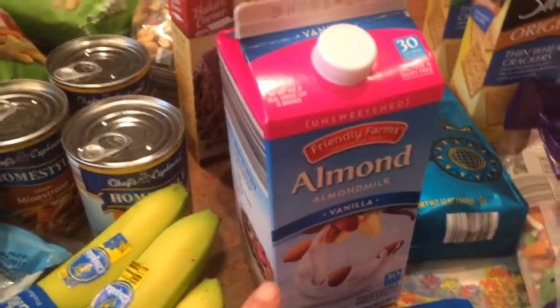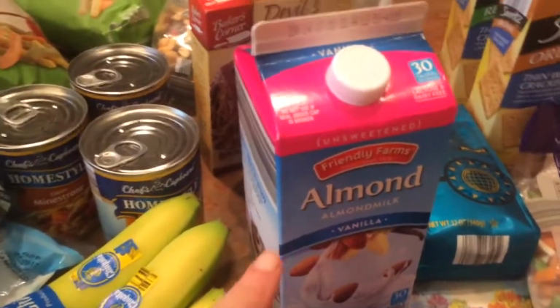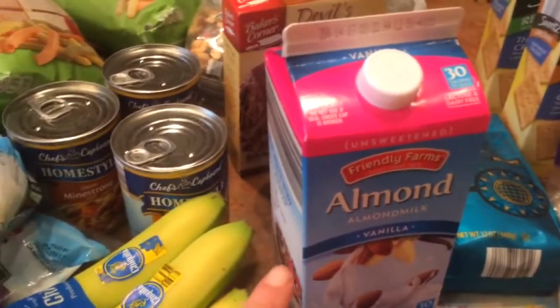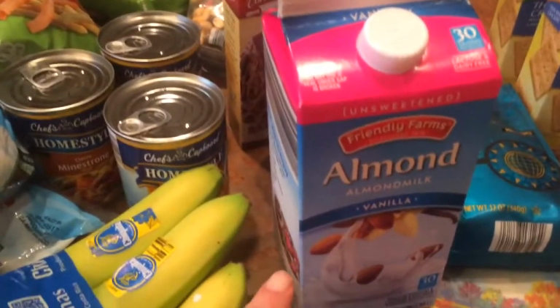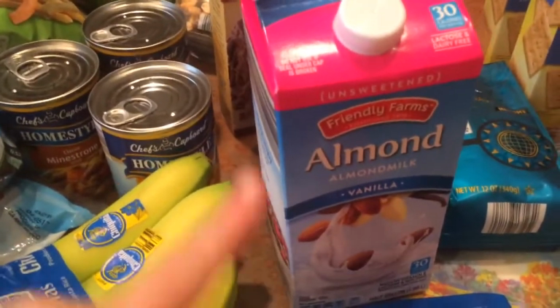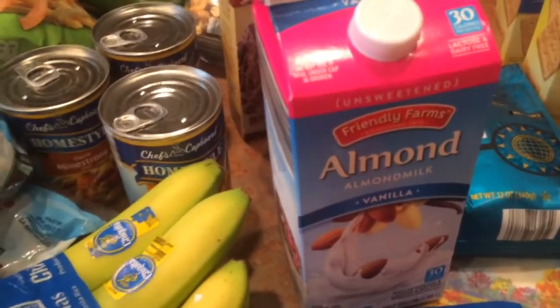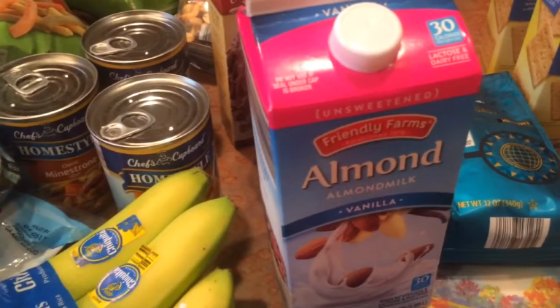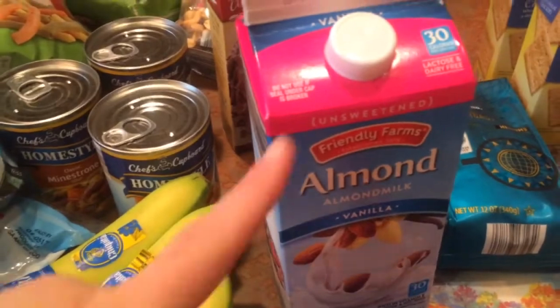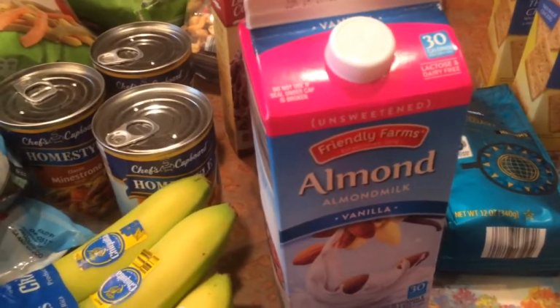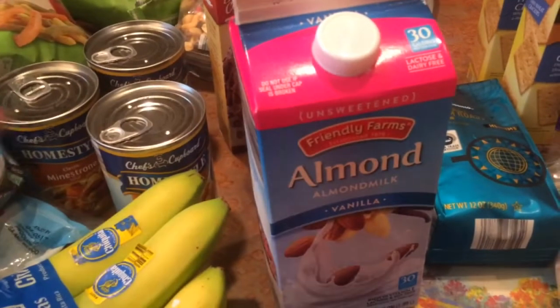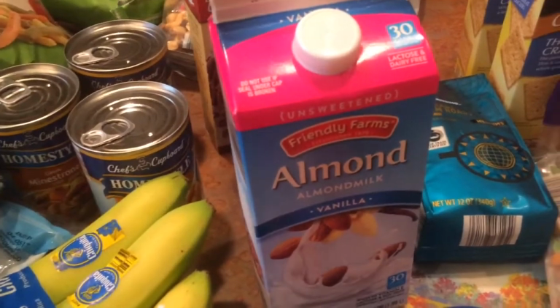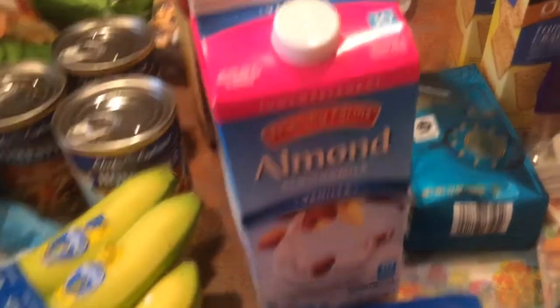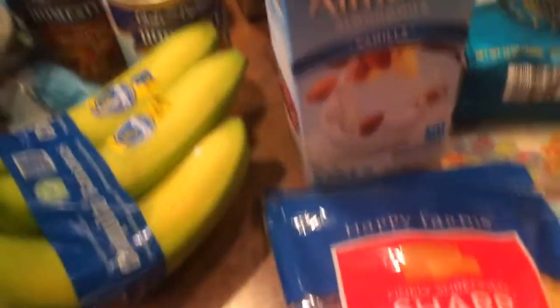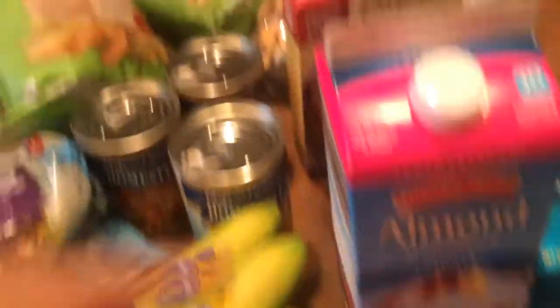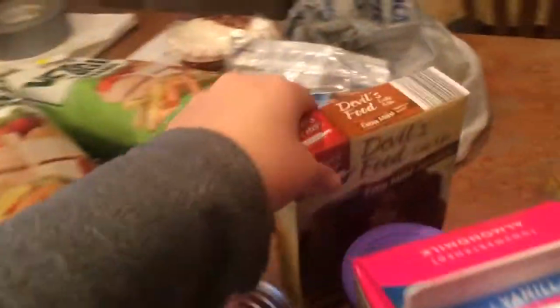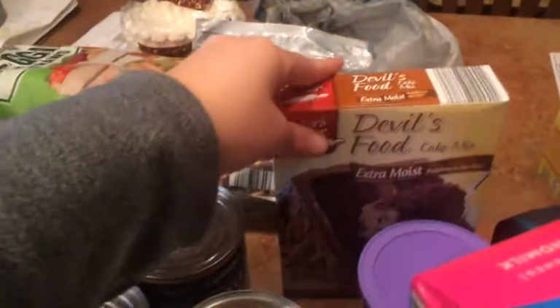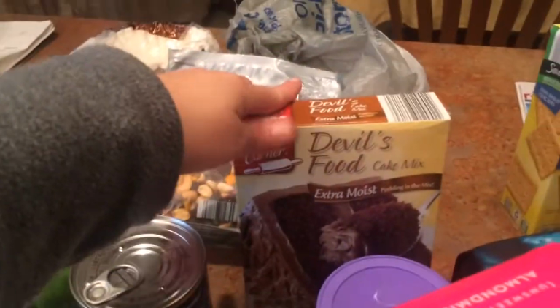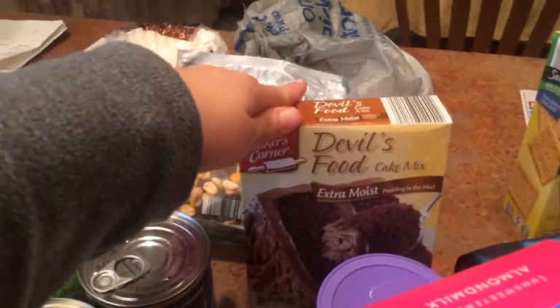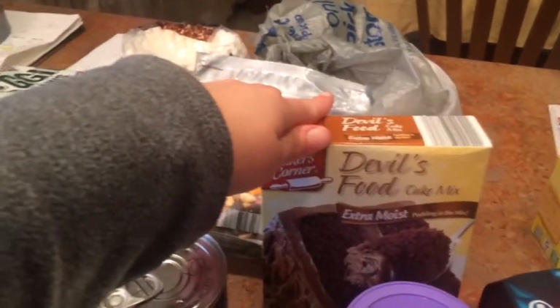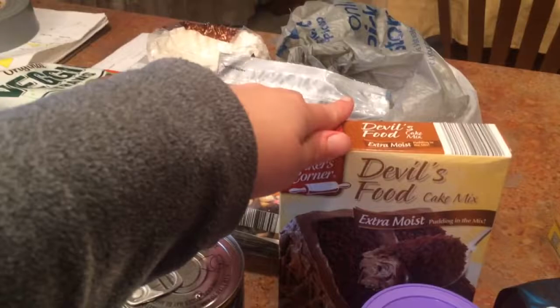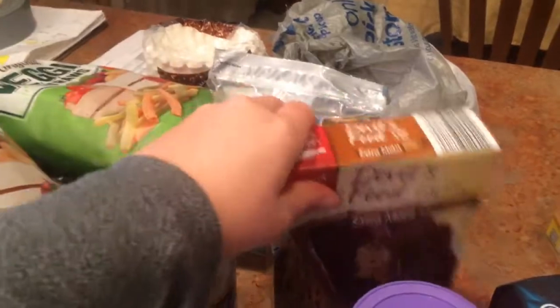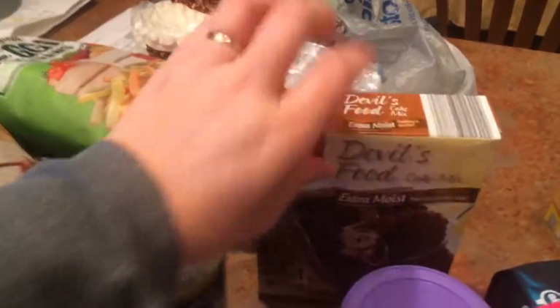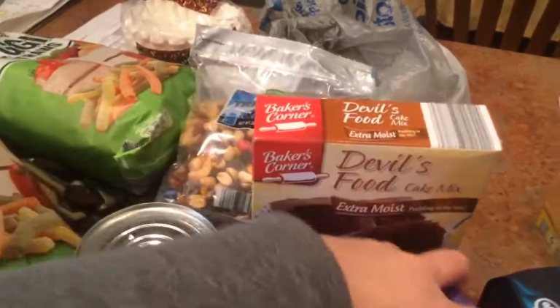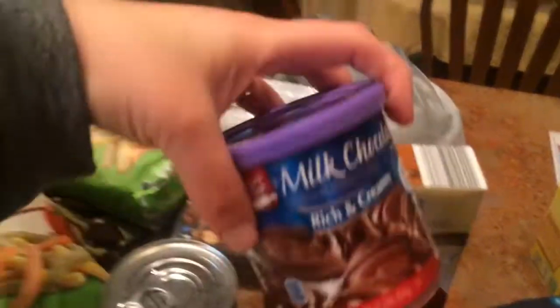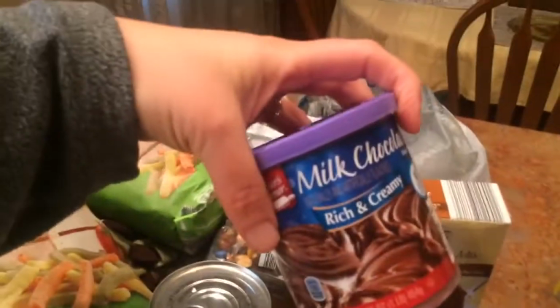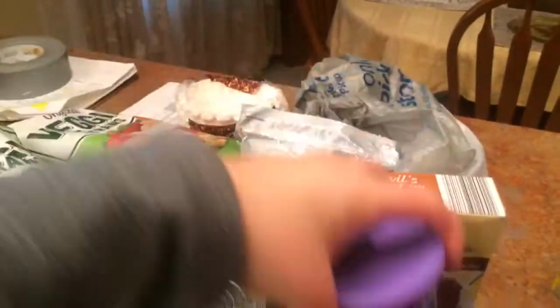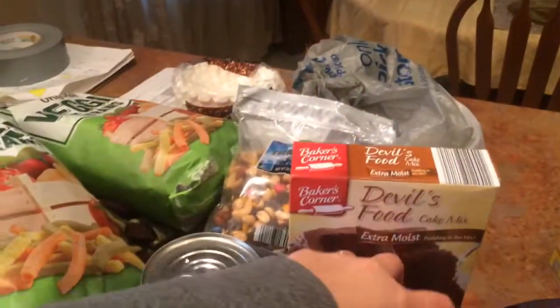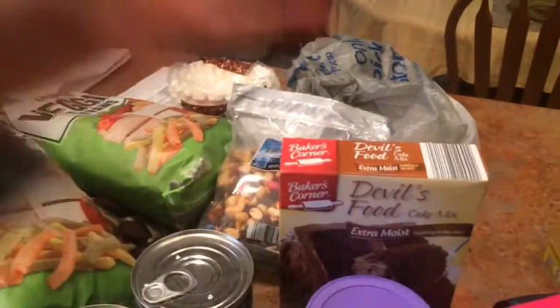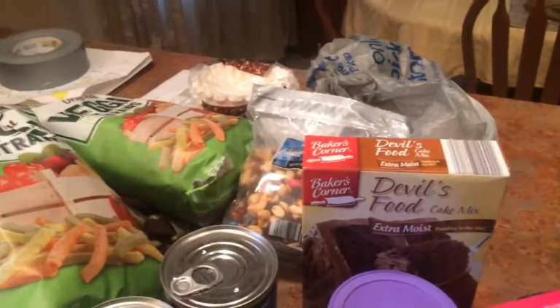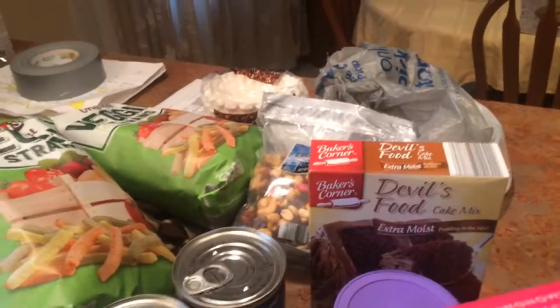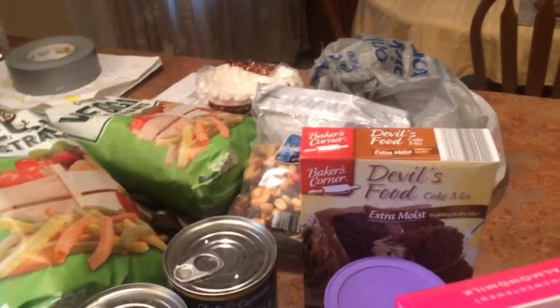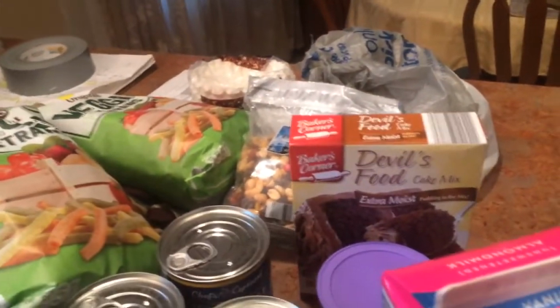Almond milk, vanilla unsweetened, $2.59 I think. Box of cake mix — I don't know how much that was — and then some chocolate icing. I'm going to make some cupcakes or a cake or something.